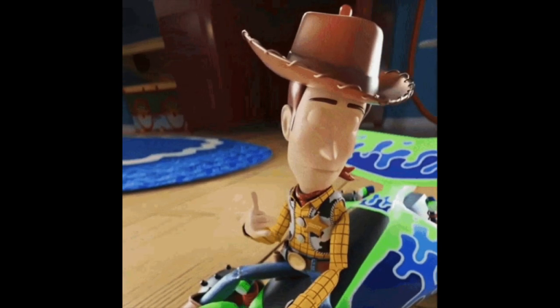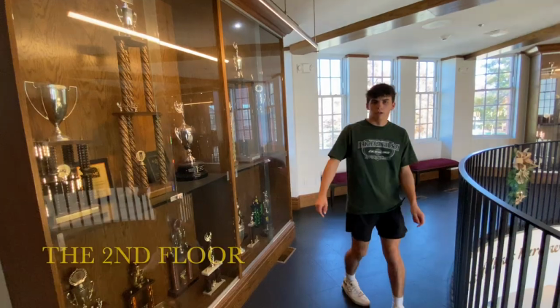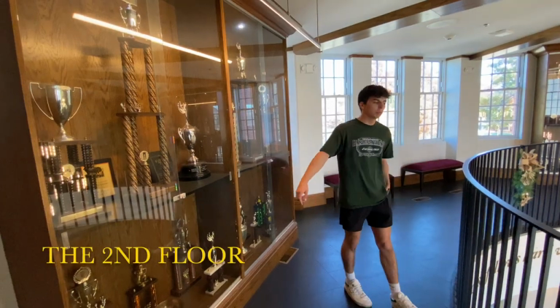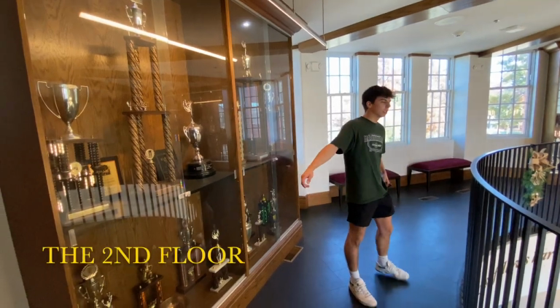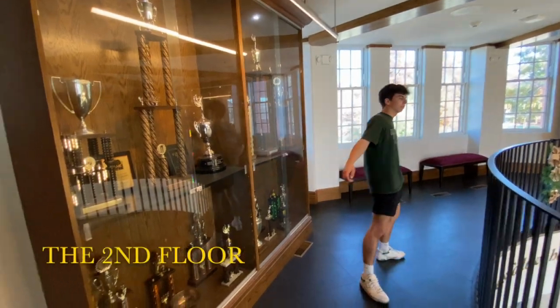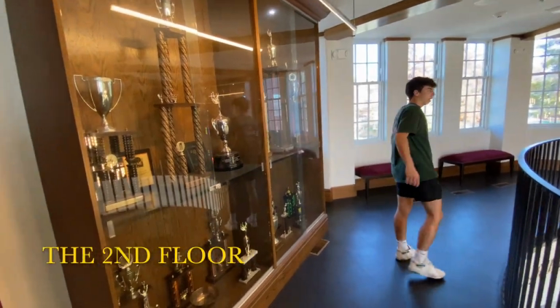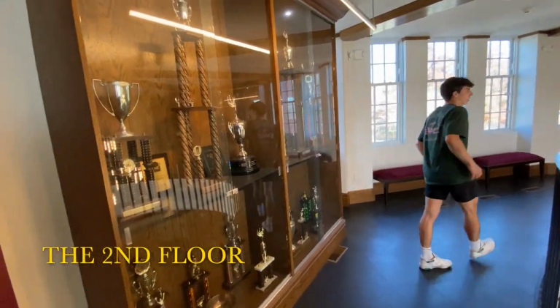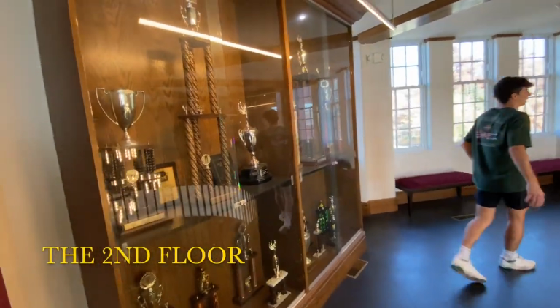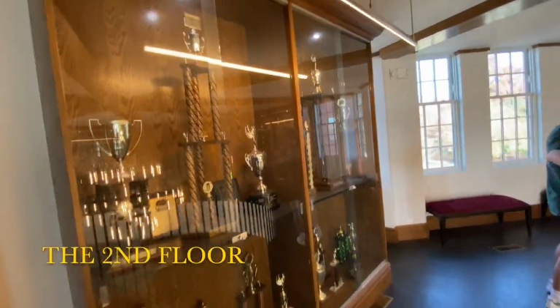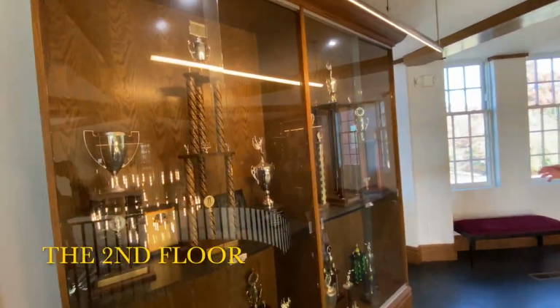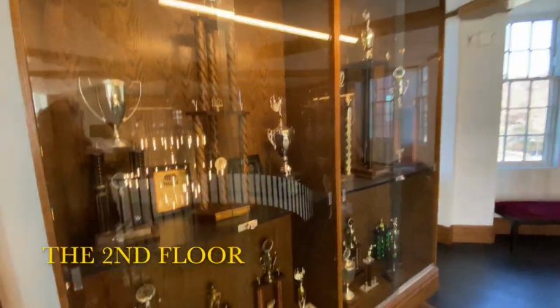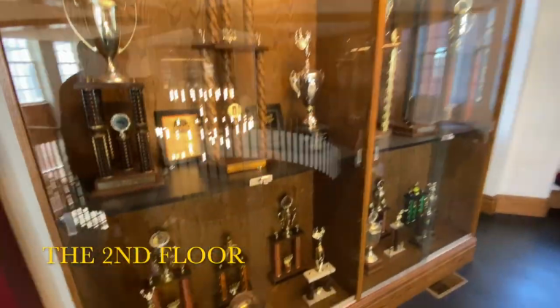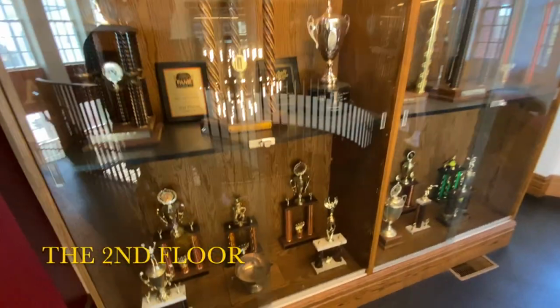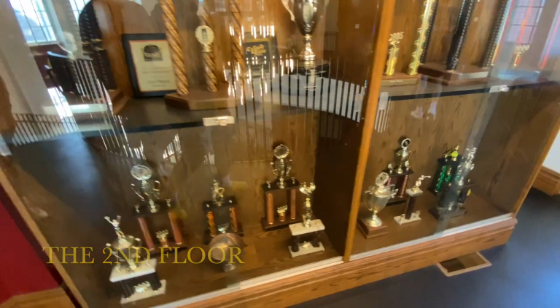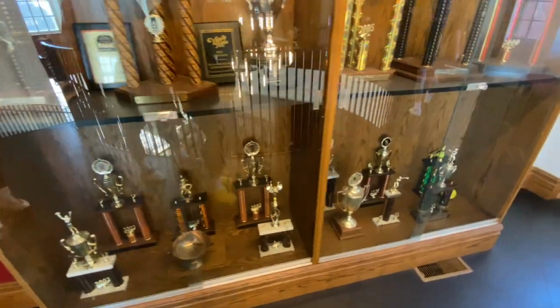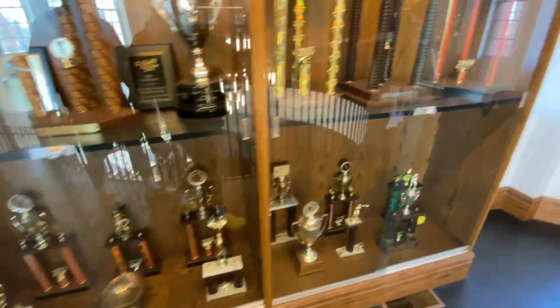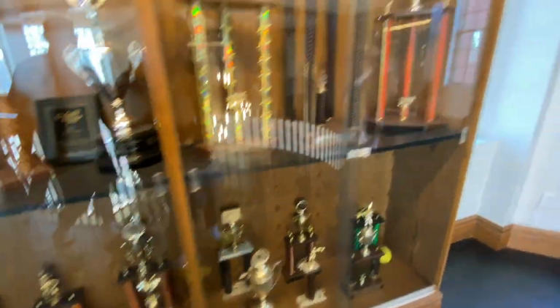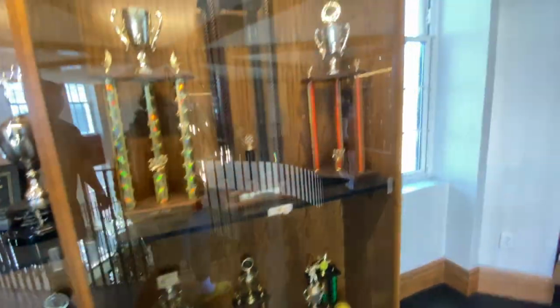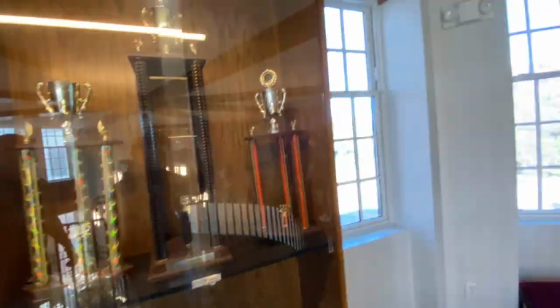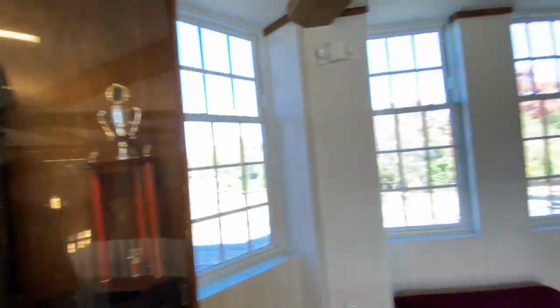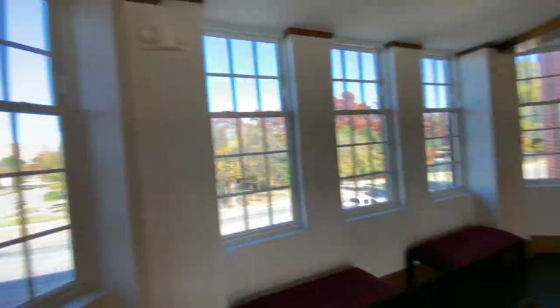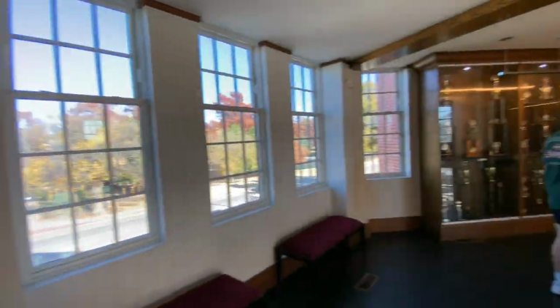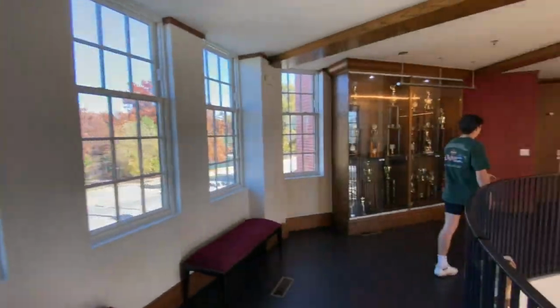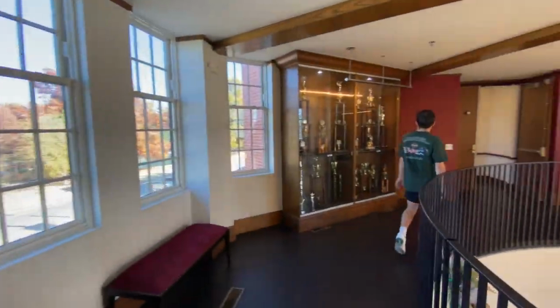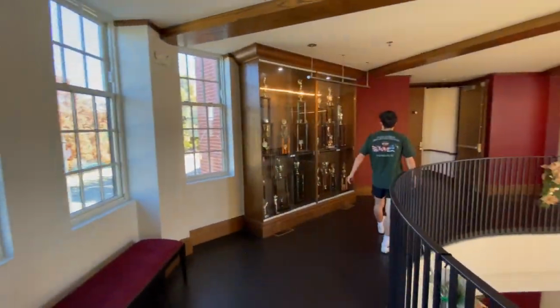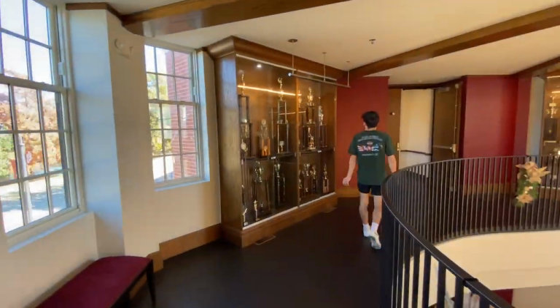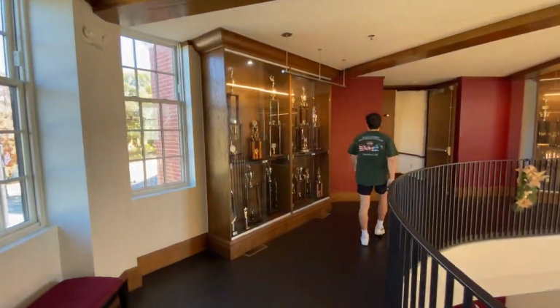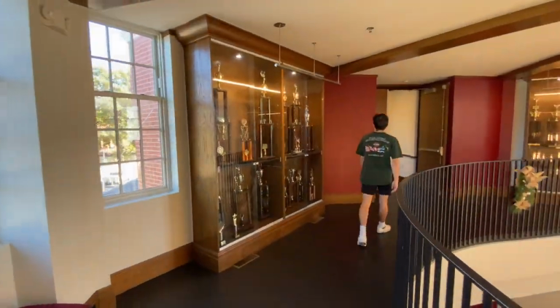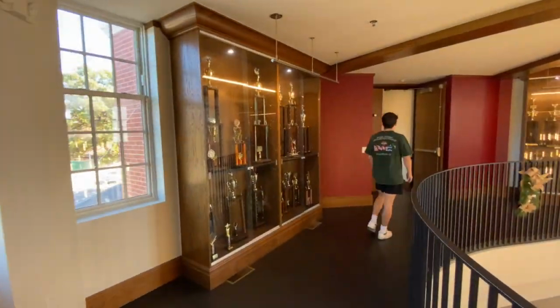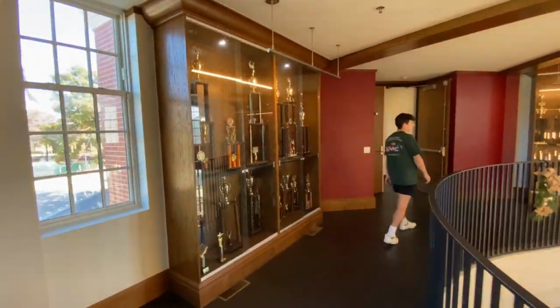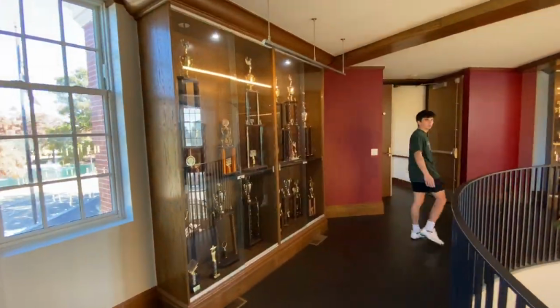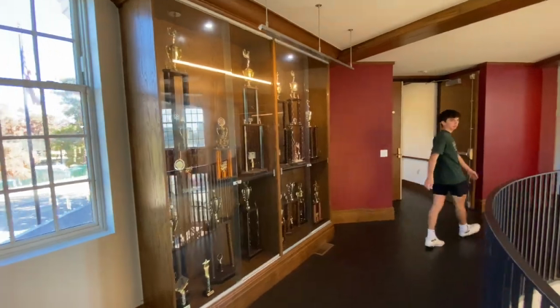All right, we're up on the second floor now. Here we have some more trophies all the way around here — a little atrium. Take y'all from here to some of the rooms.